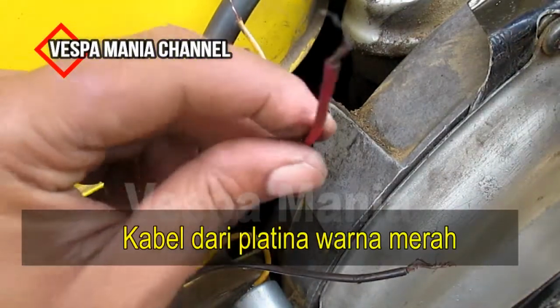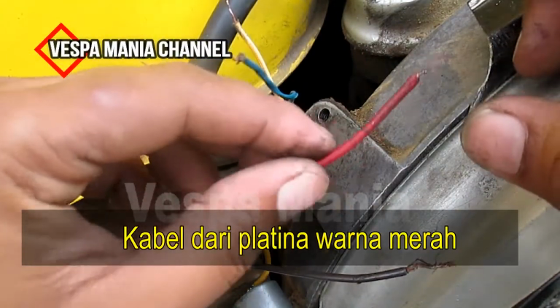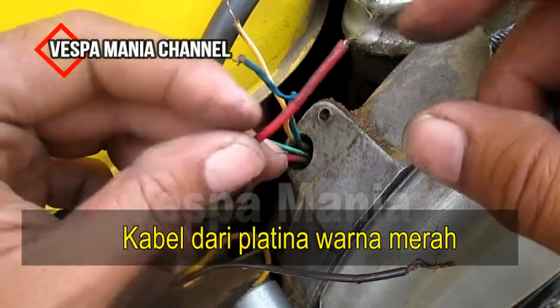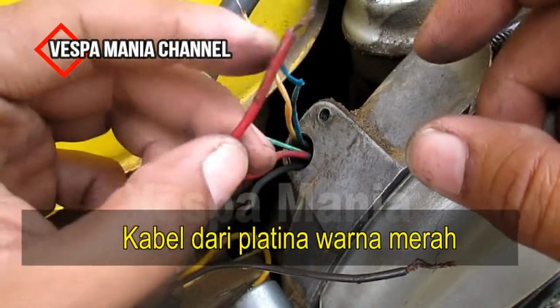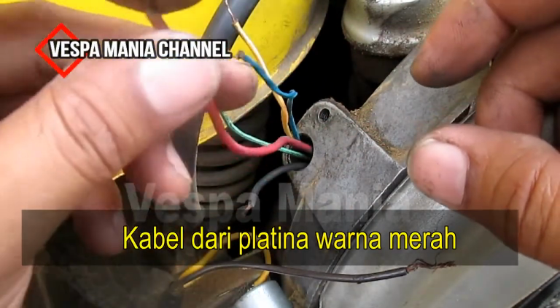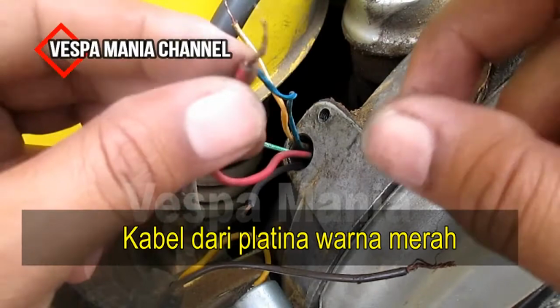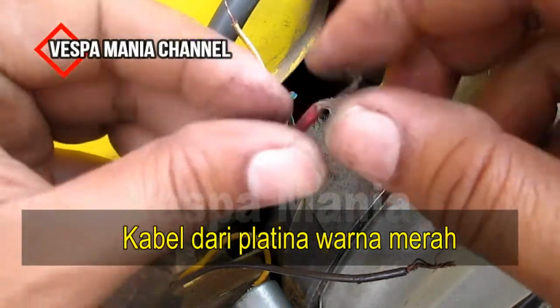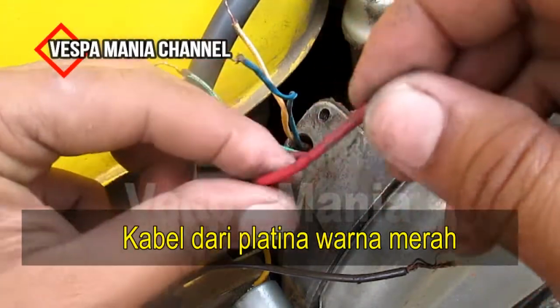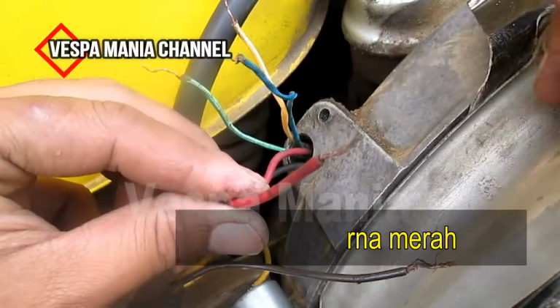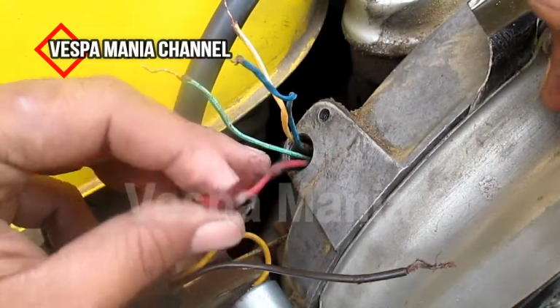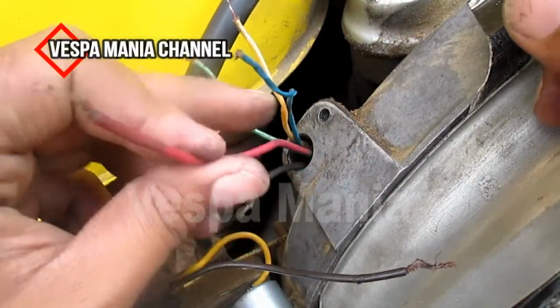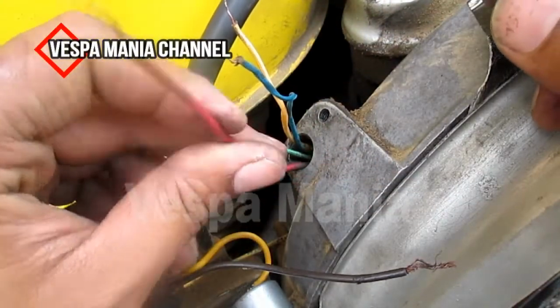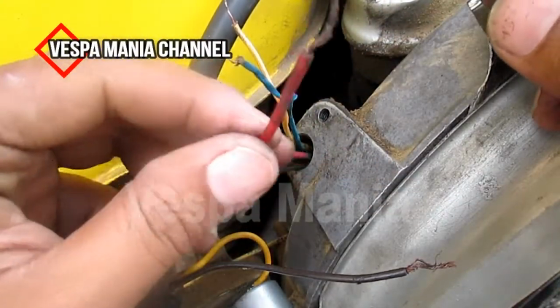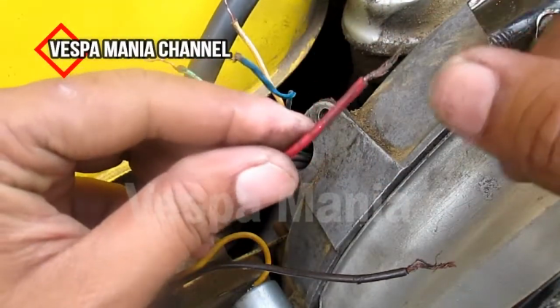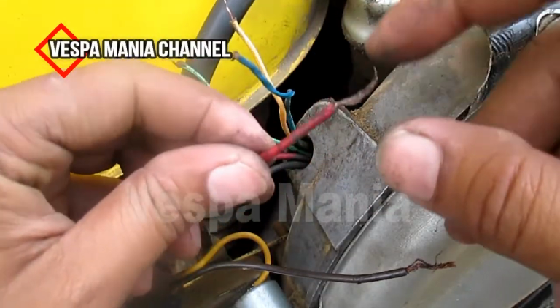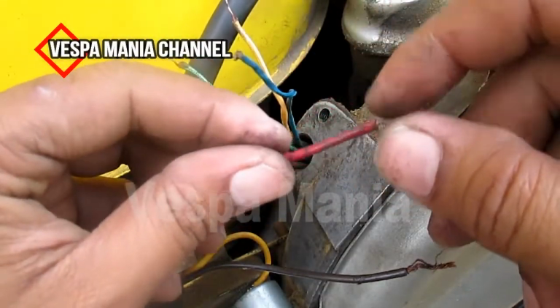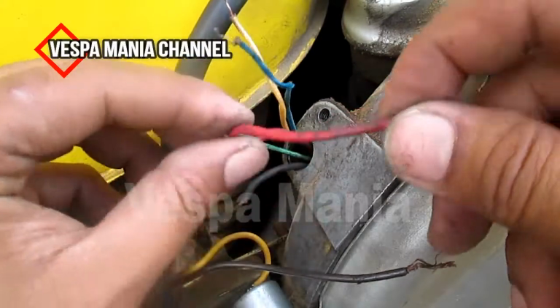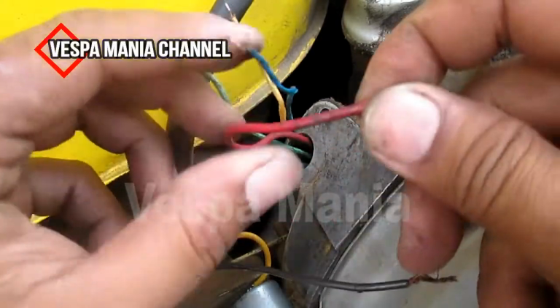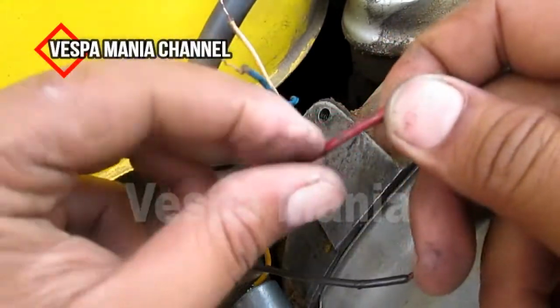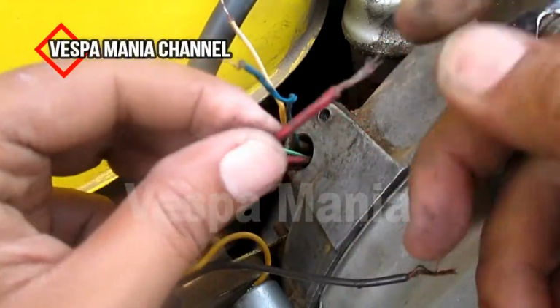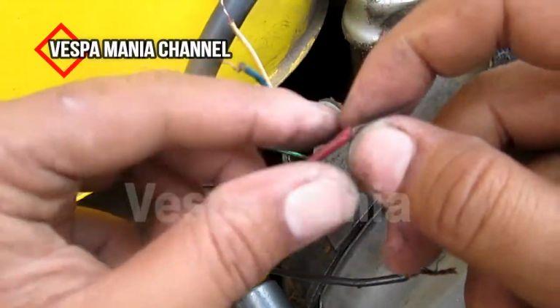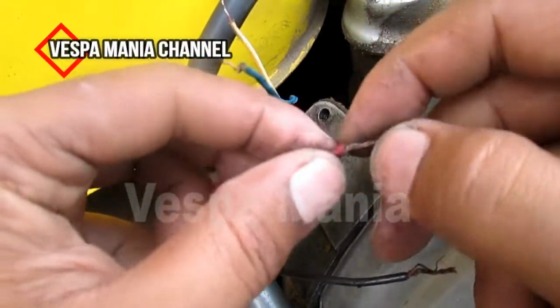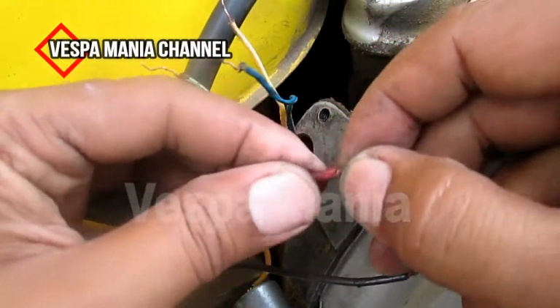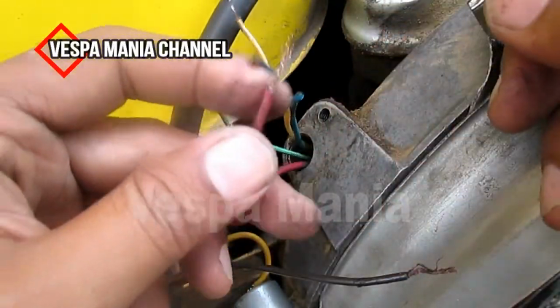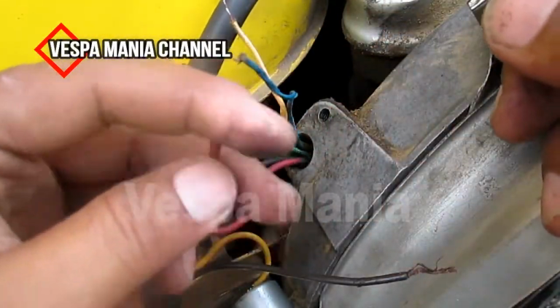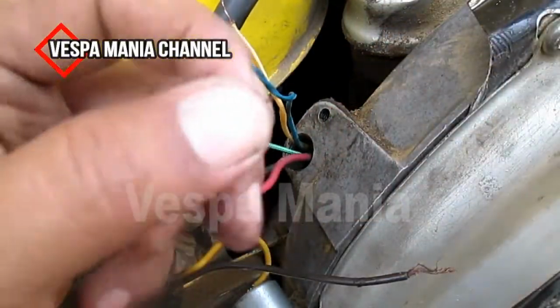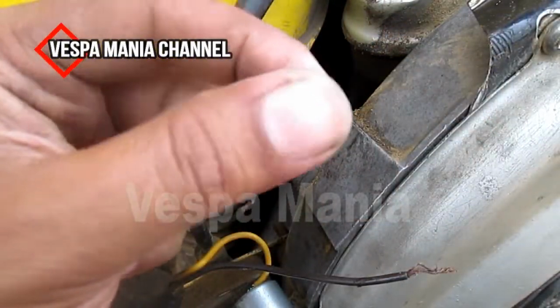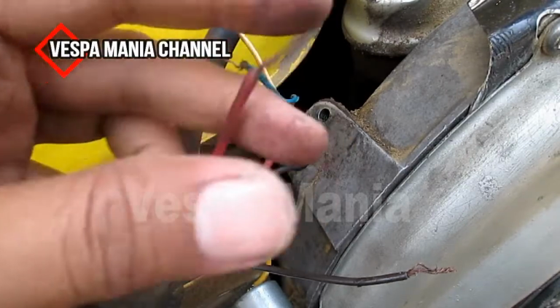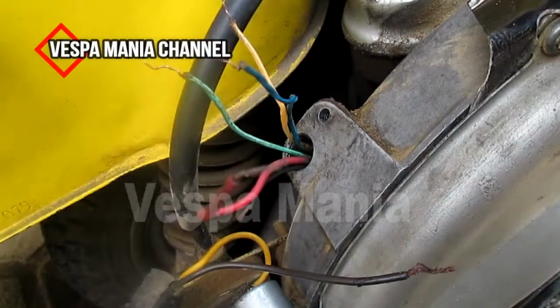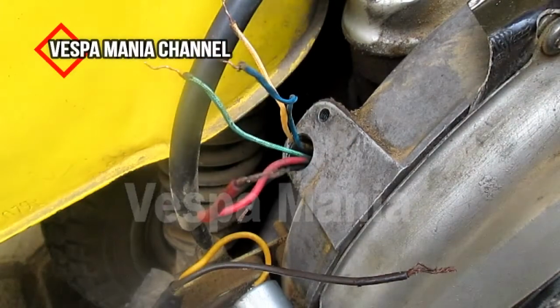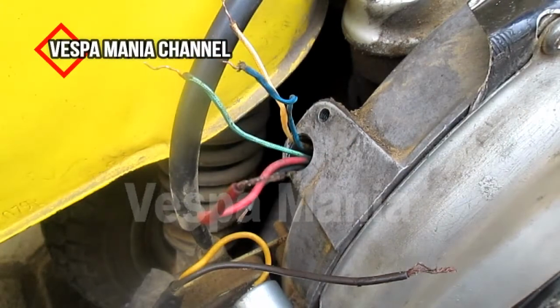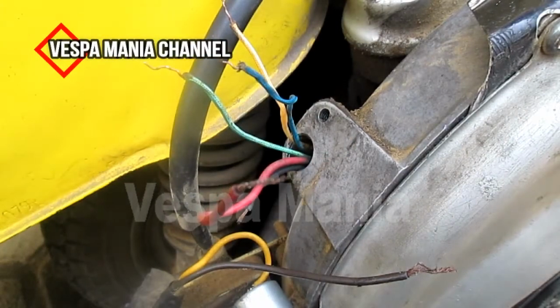Ini adalah kabel dari platina. Biasanya ini ditandai dengan kabel warna merah. Ini dari platina, nanti akan disambung ke koil.